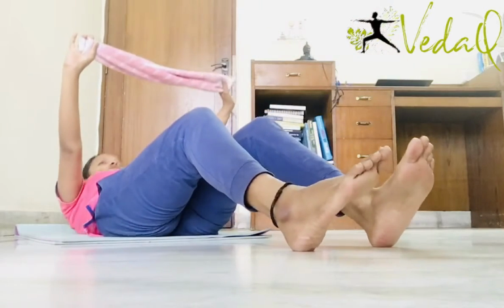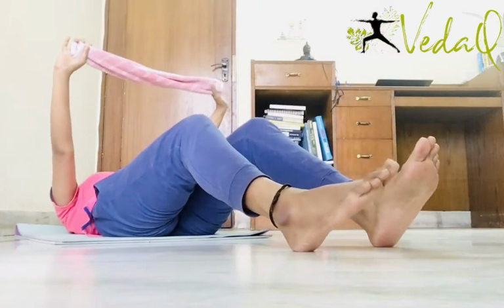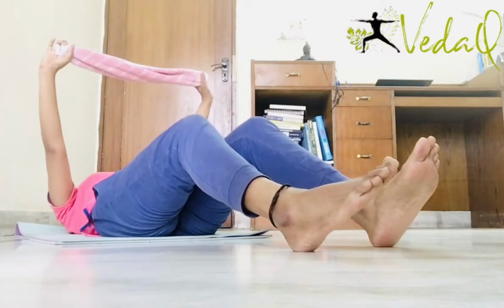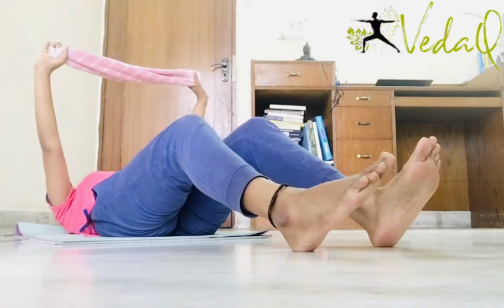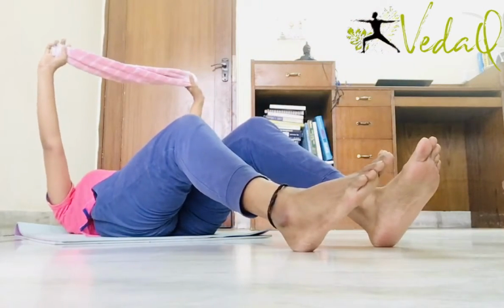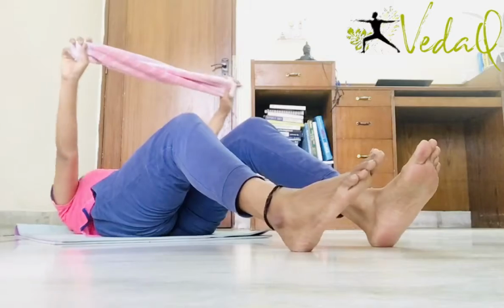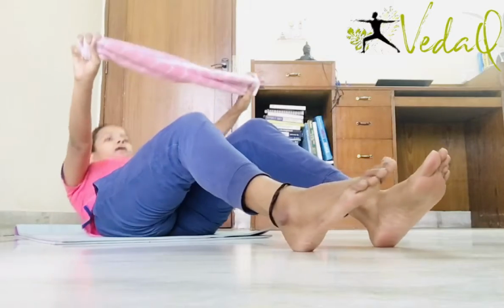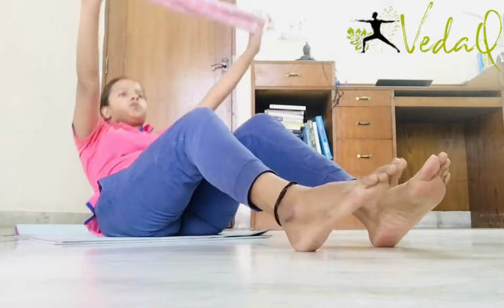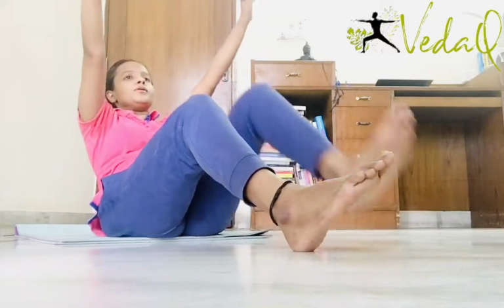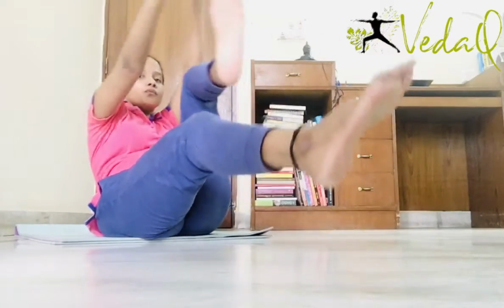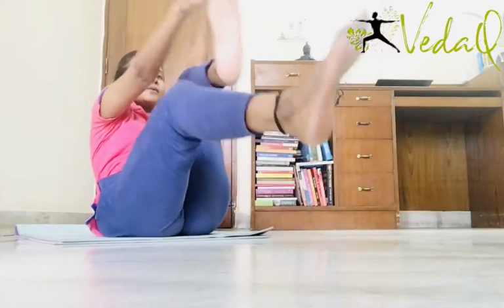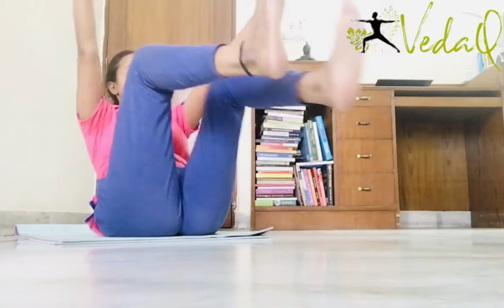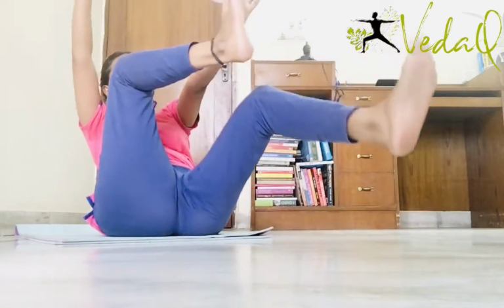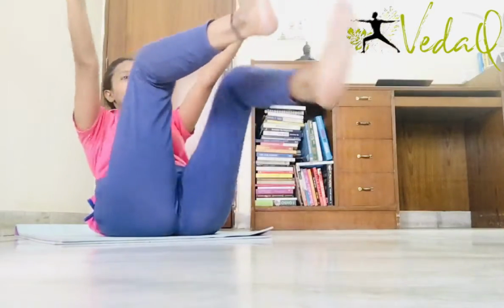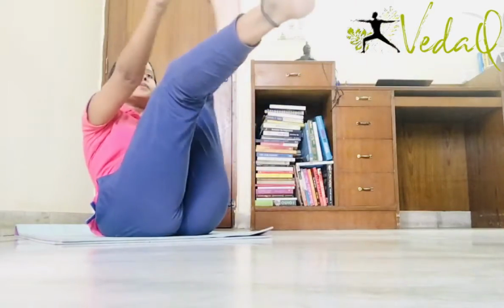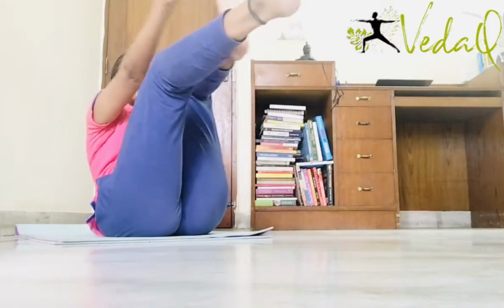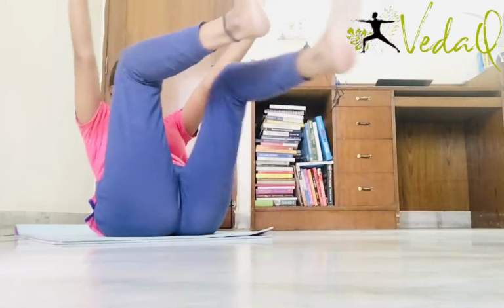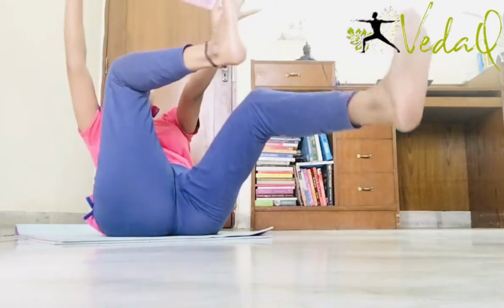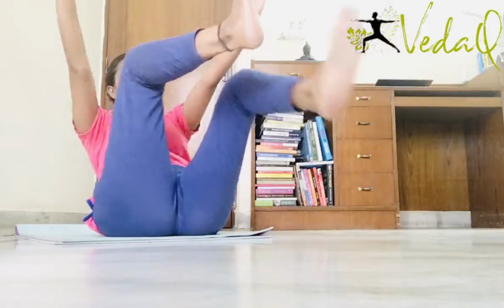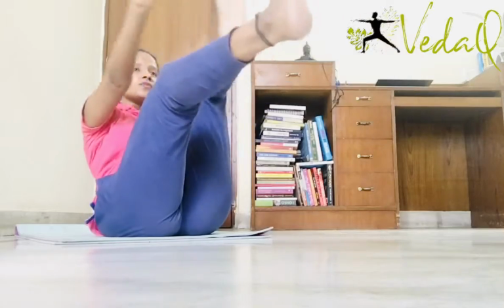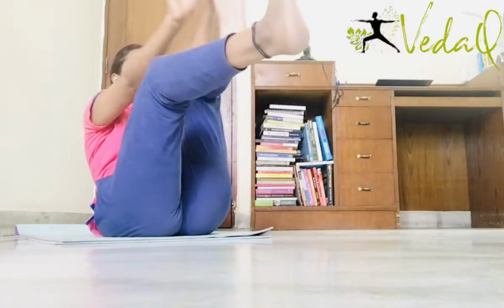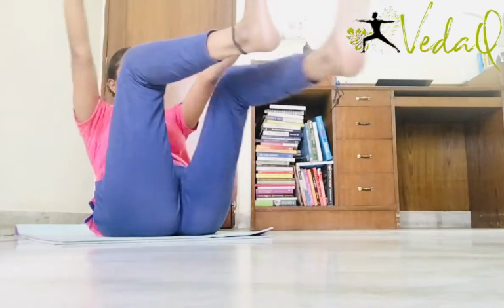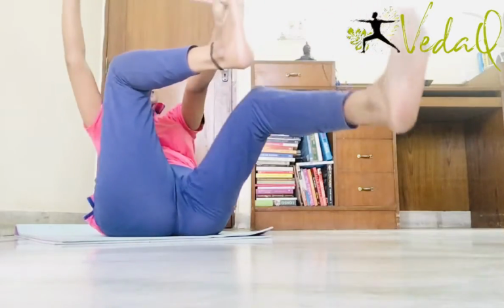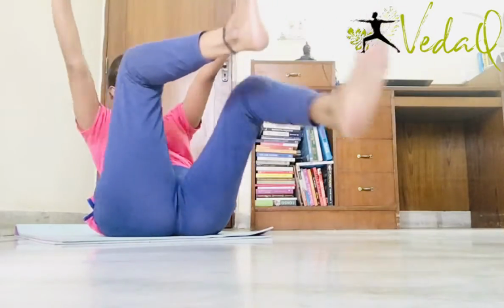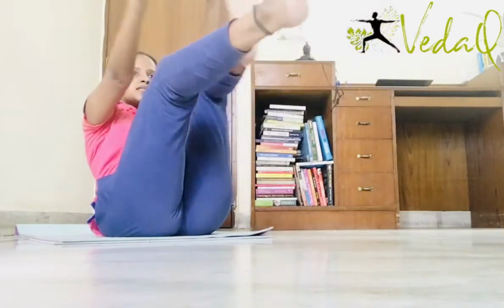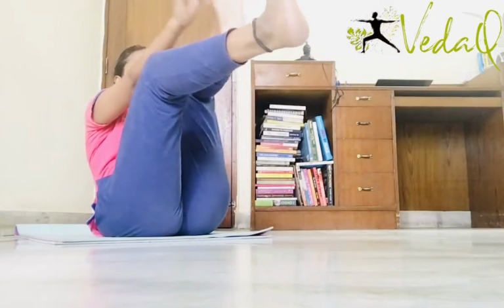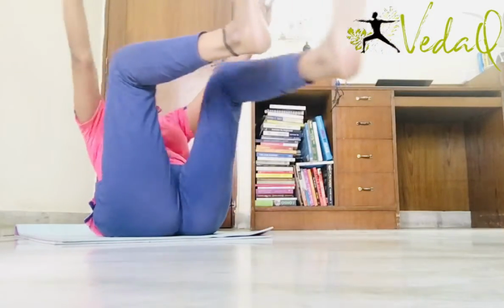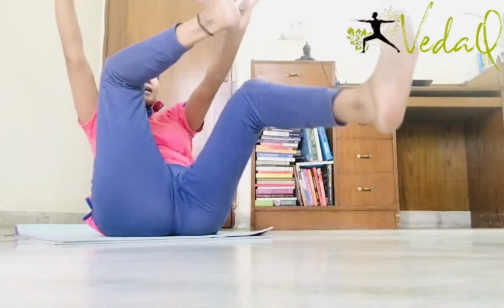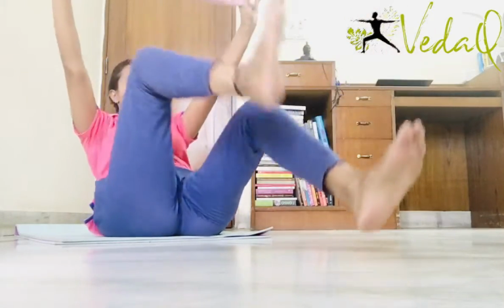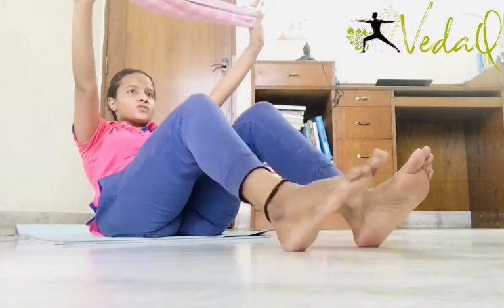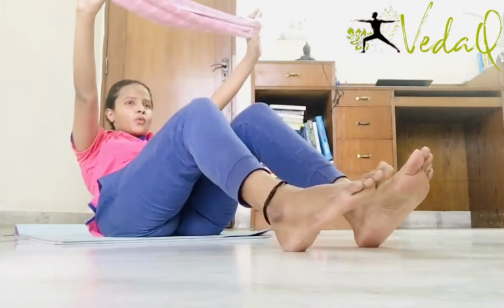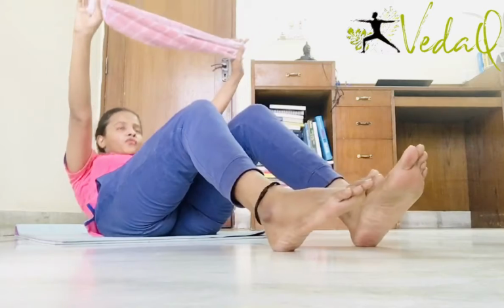Go down. Exhale up. 1, 2, 3, 4, 5, 6, 7, 8. Legs on the floor.